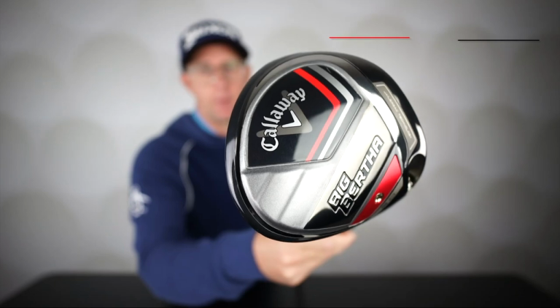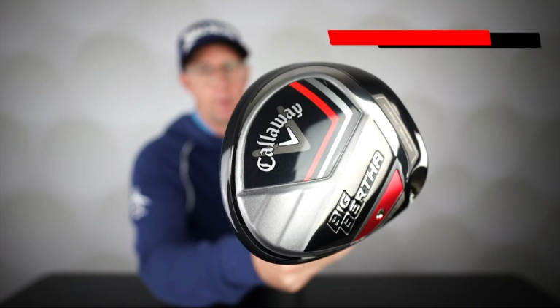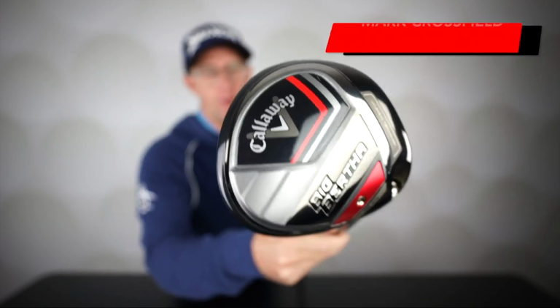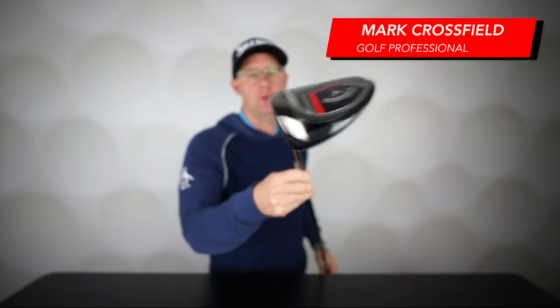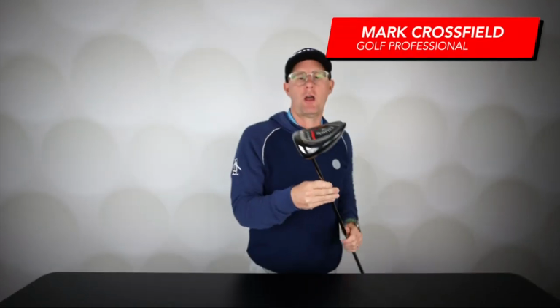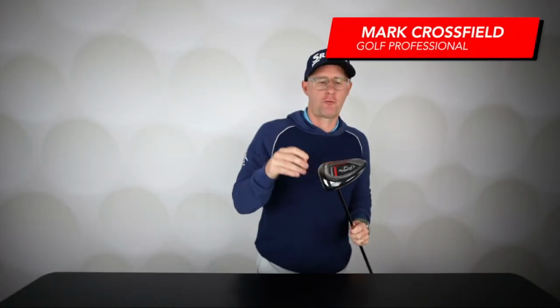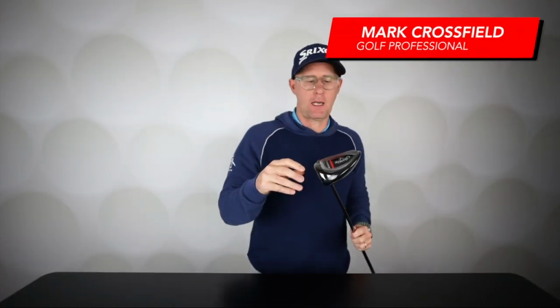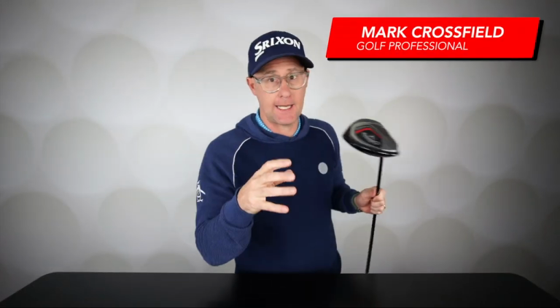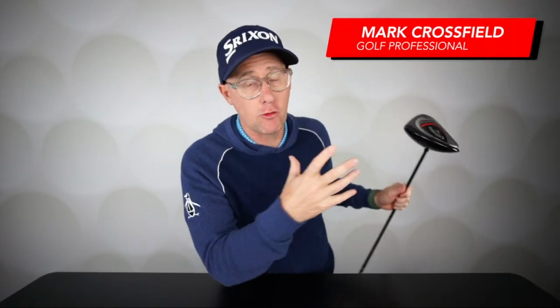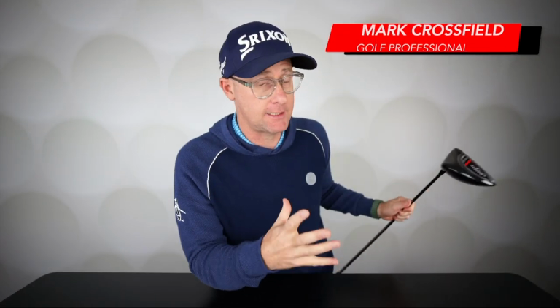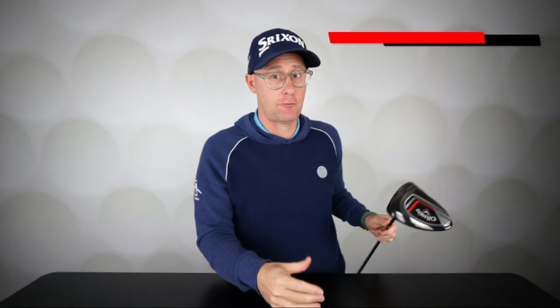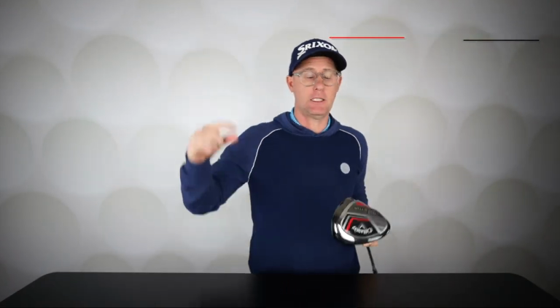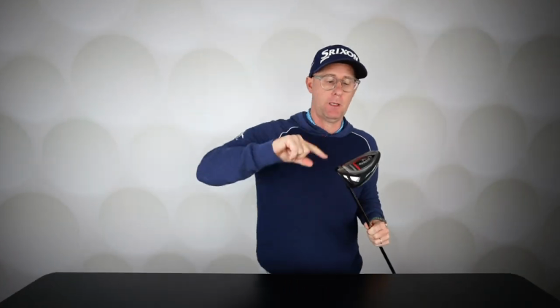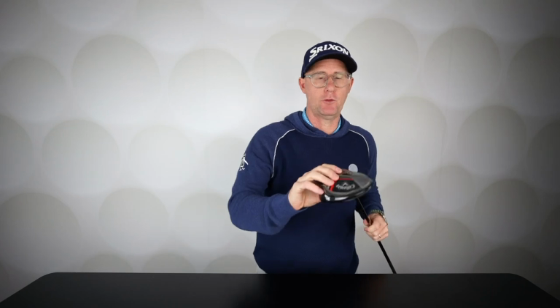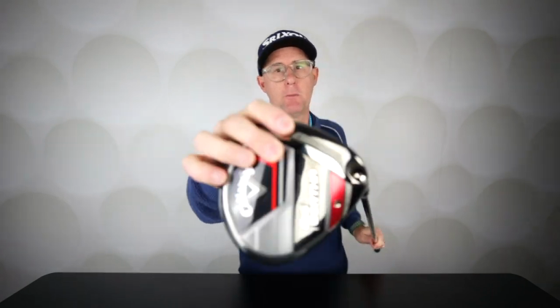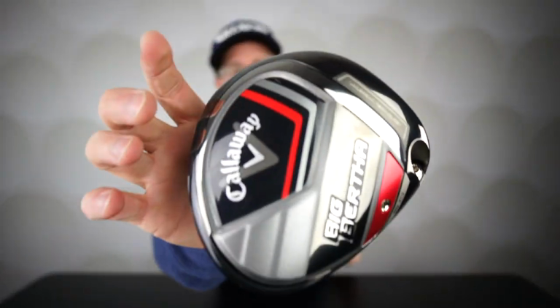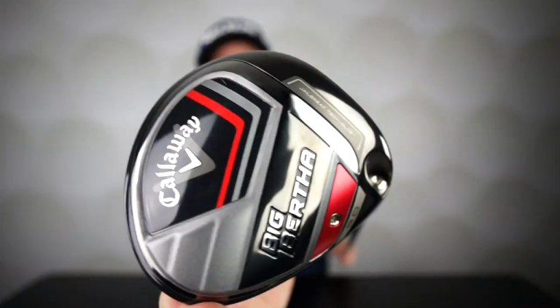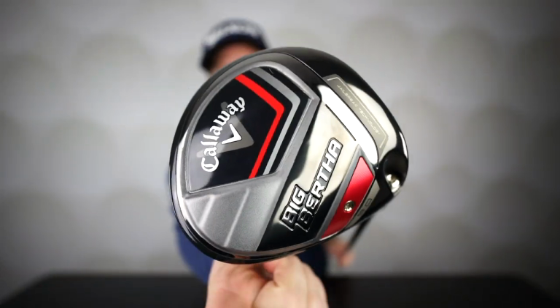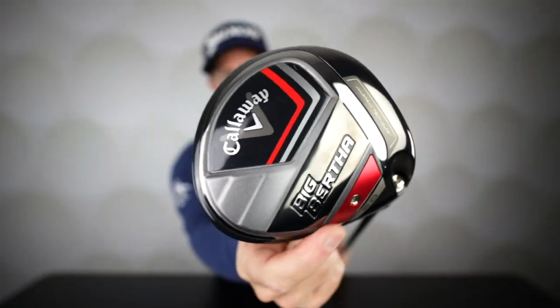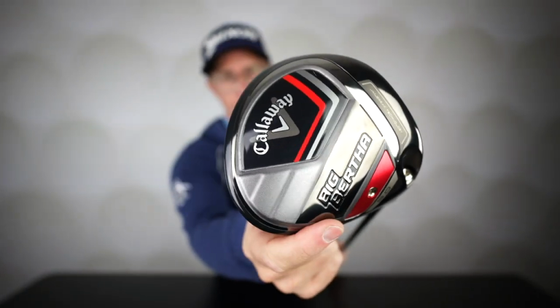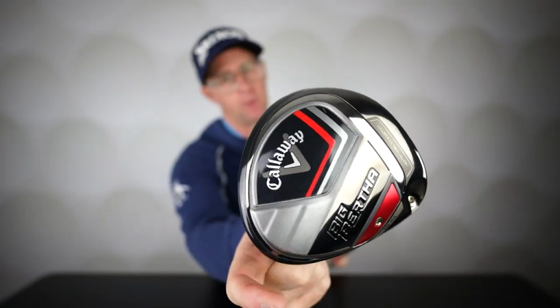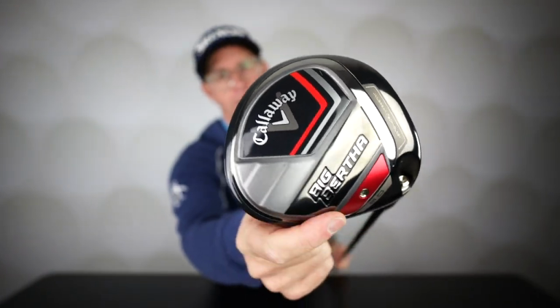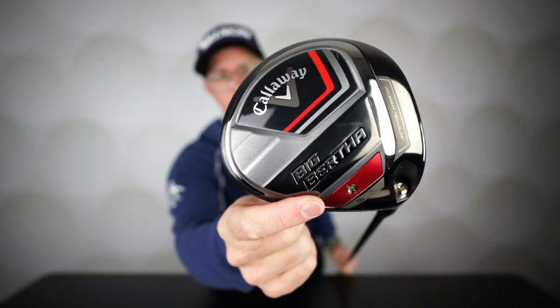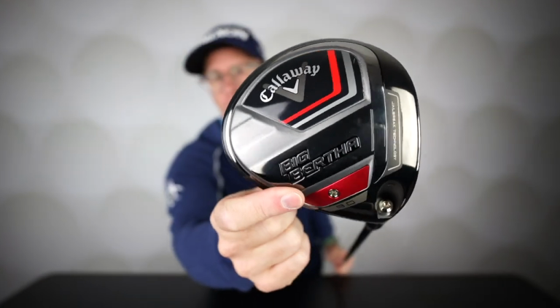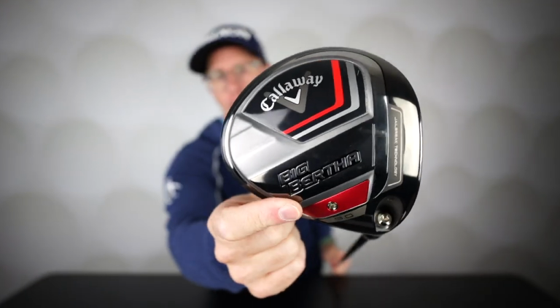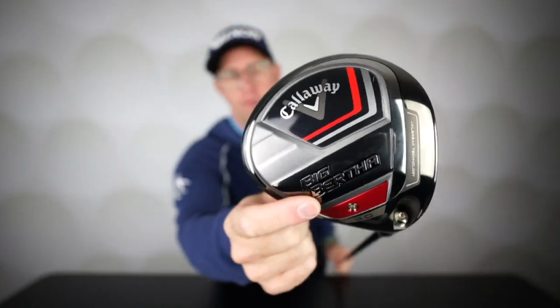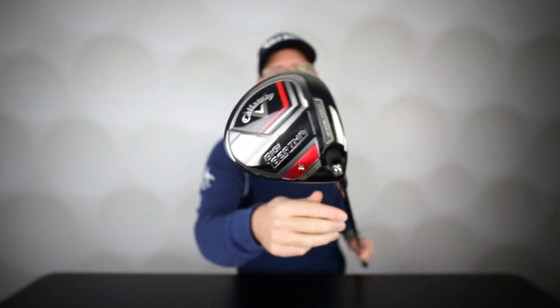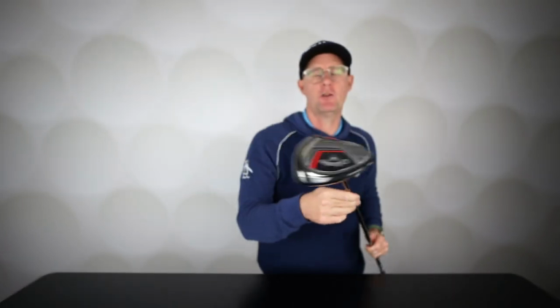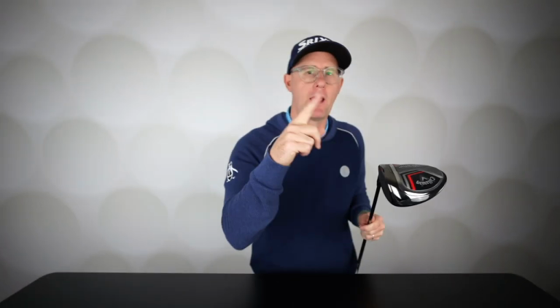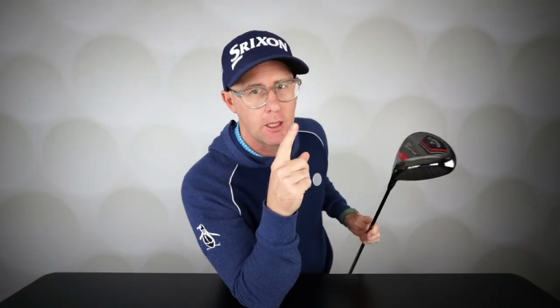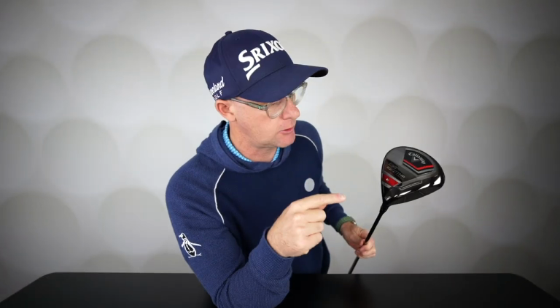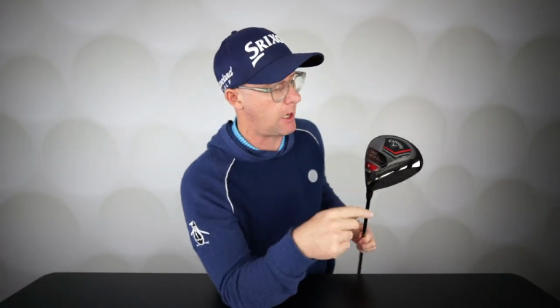Callaway Big Bertha — the new driver from Callaway. To add to their already extensive range, but the Big Bertha is obviously a brand that they want to keep pushing. My first real driver was a Big Bertha, so it's a brand that's close to my heart.